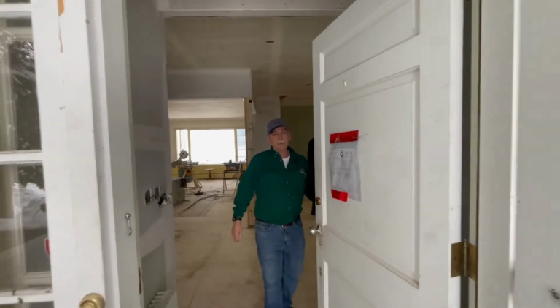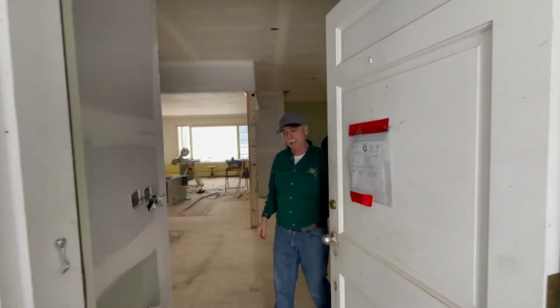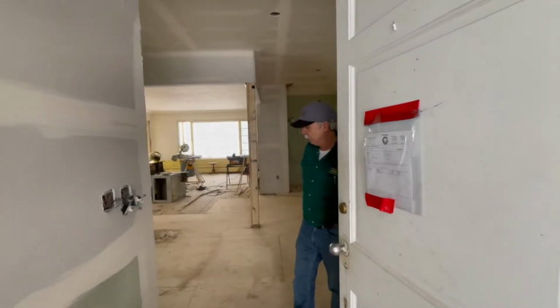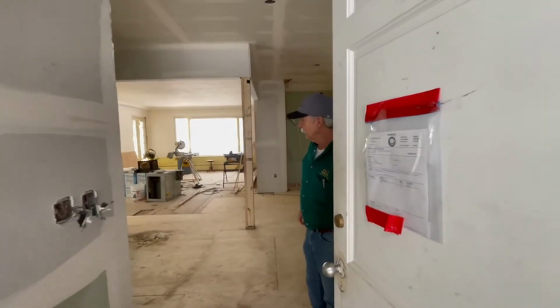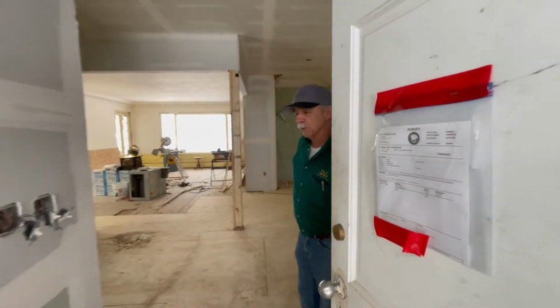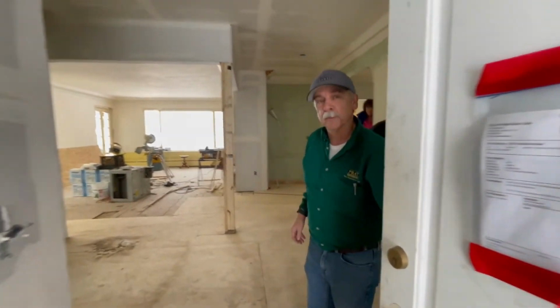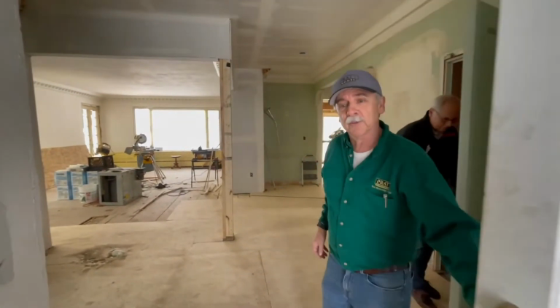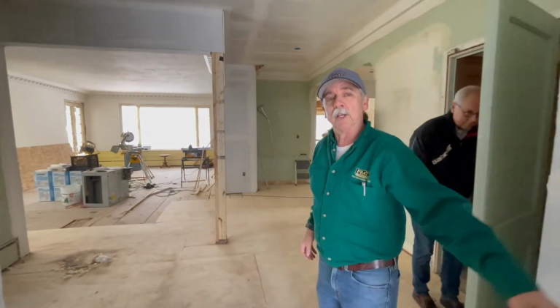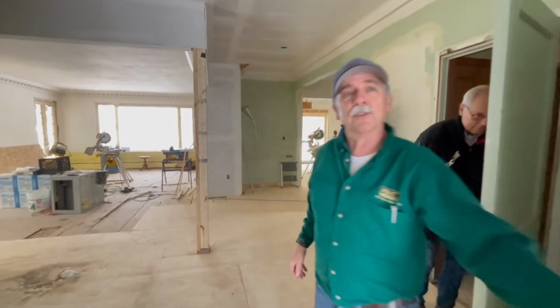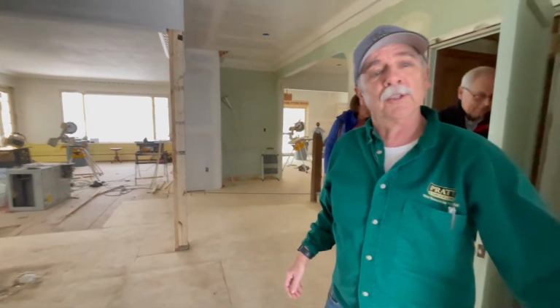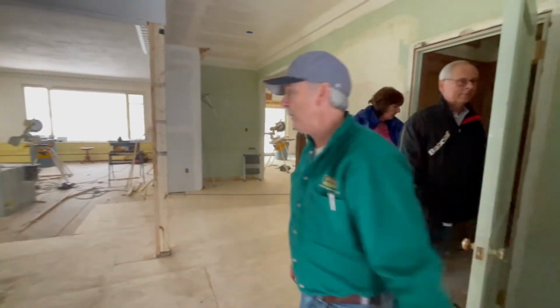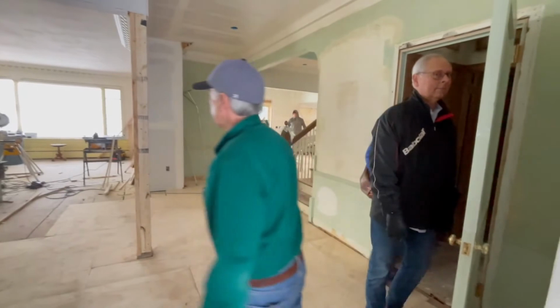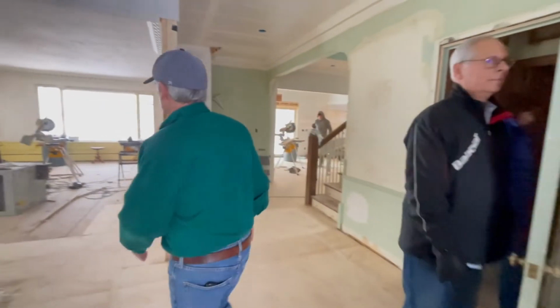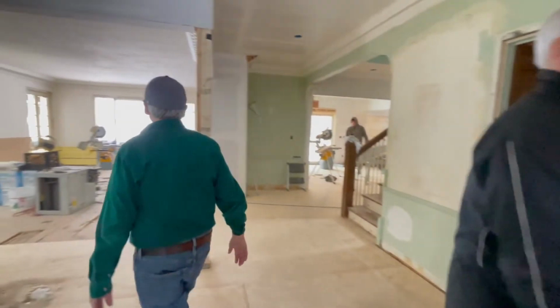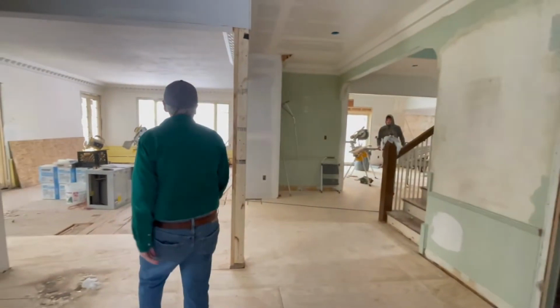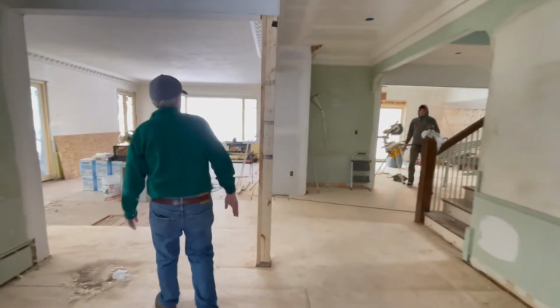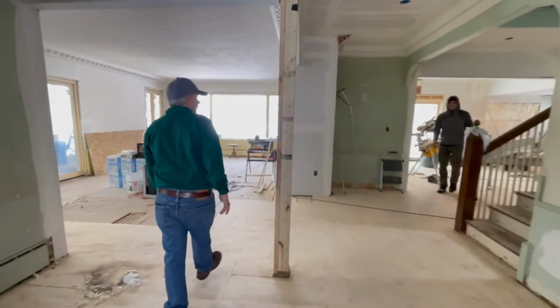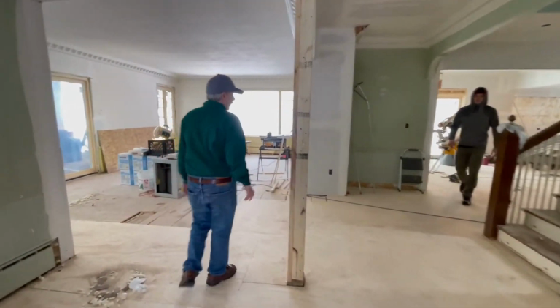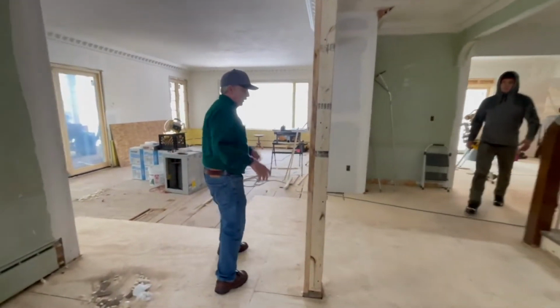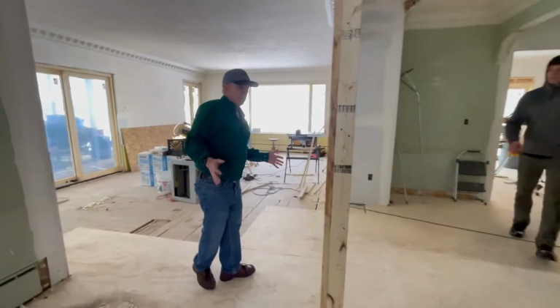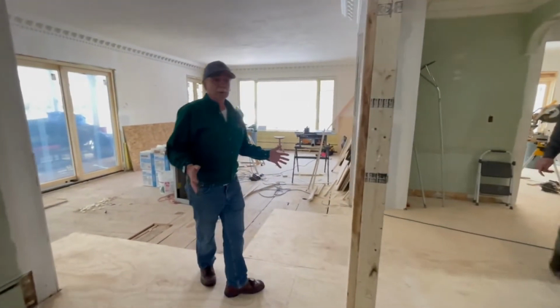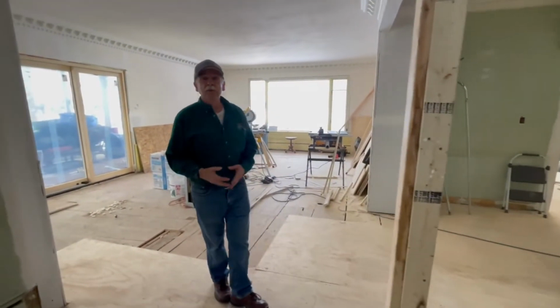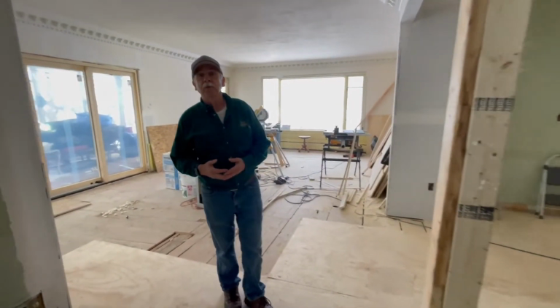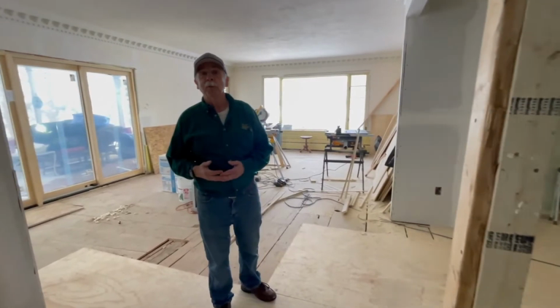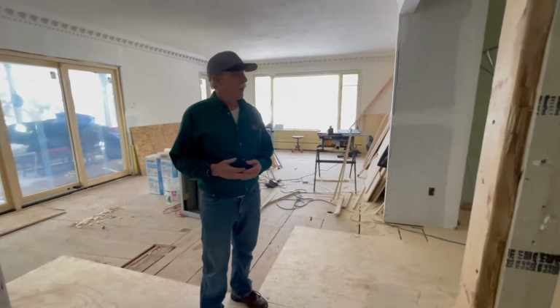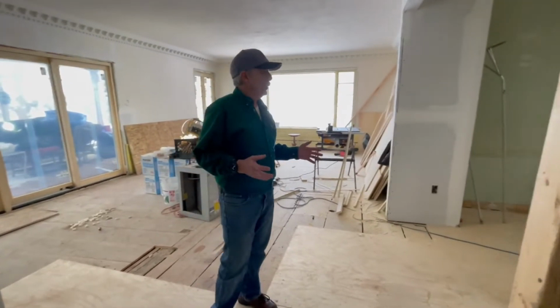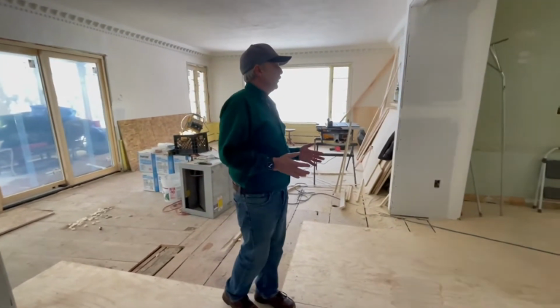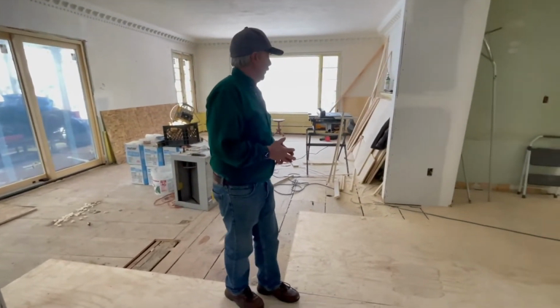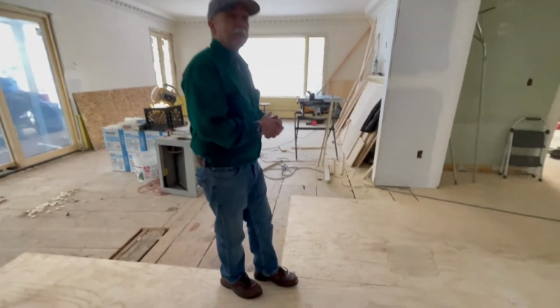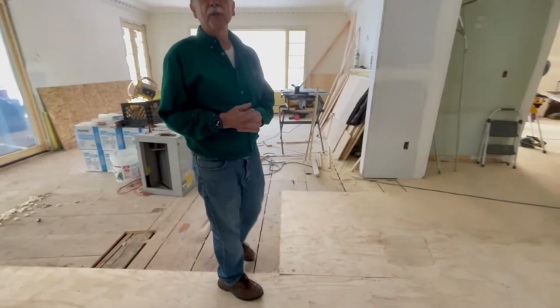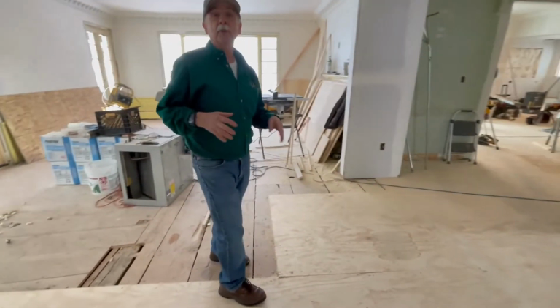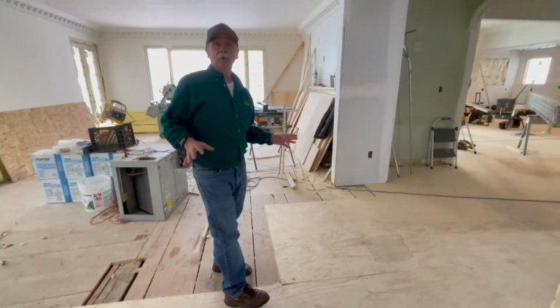Come on in, let me show you some areas. We've got a lot of workers in here today. As you can see, looking on the floor, we've got a new subfloor that we're putting in because we're going to put a pre-finished hickory floor in.